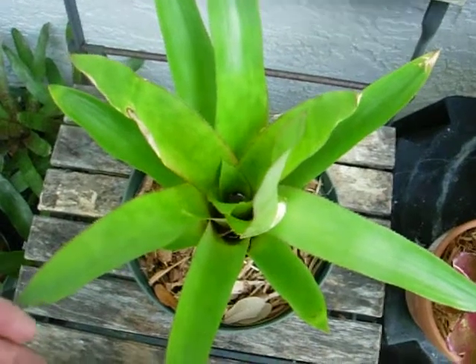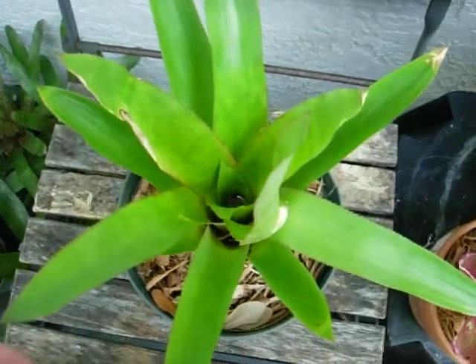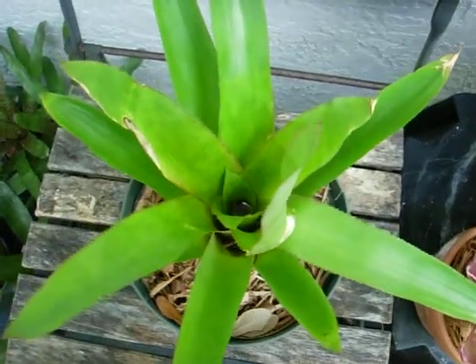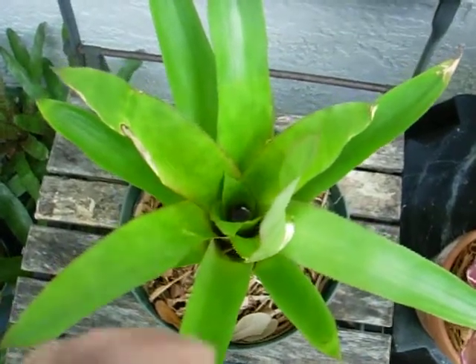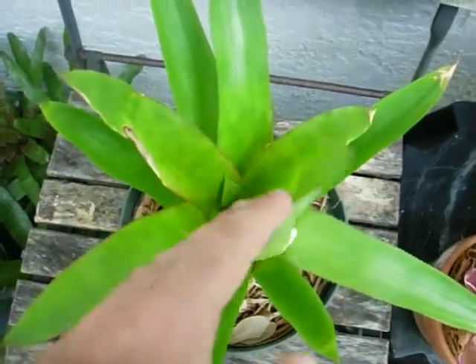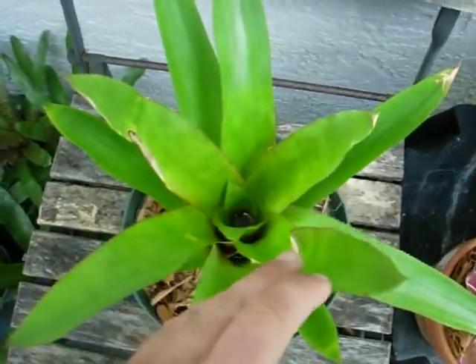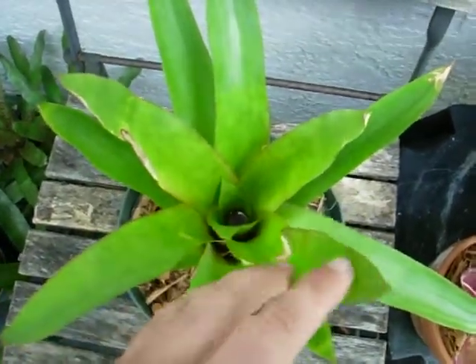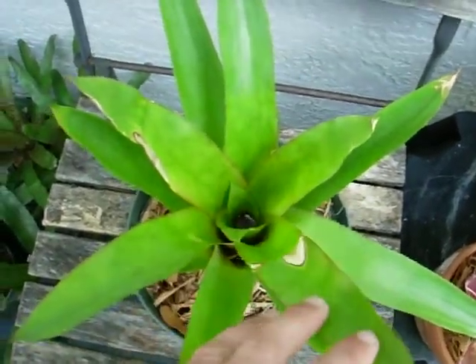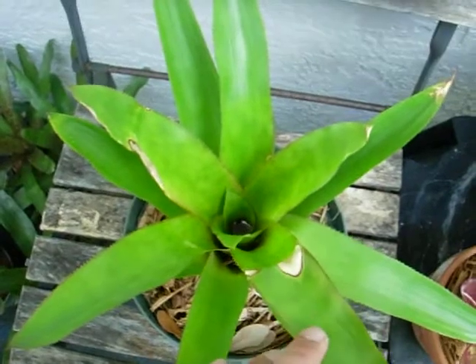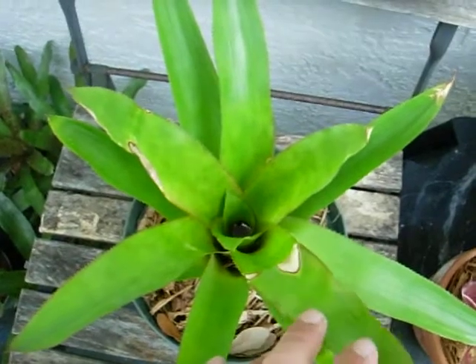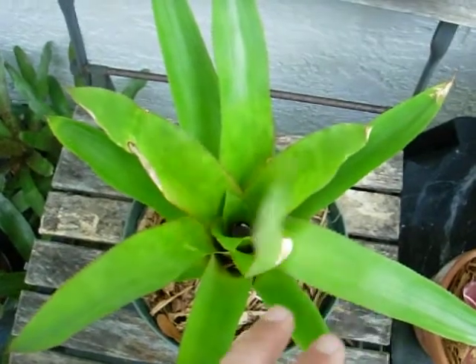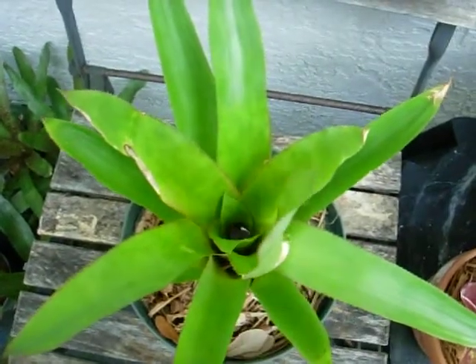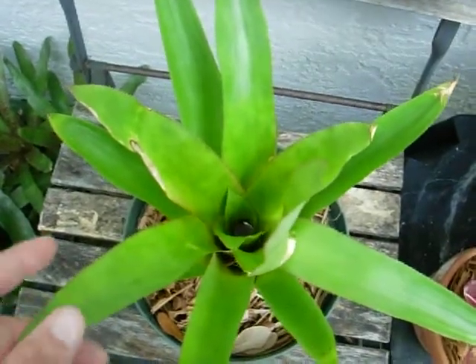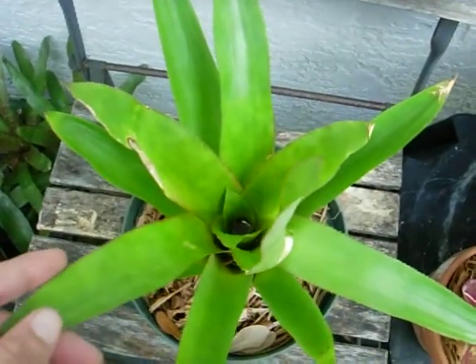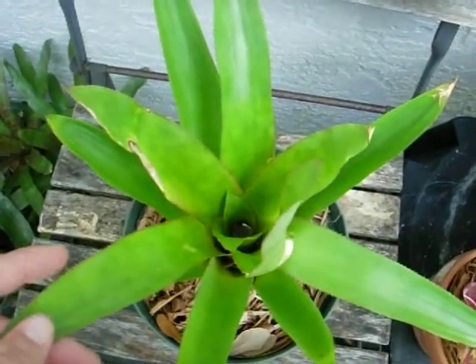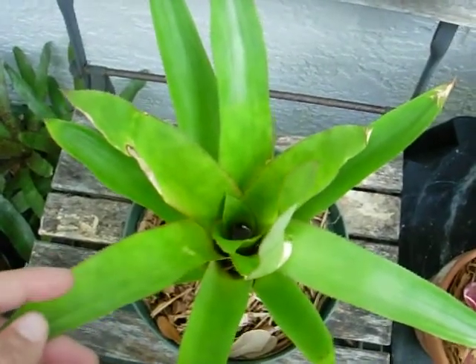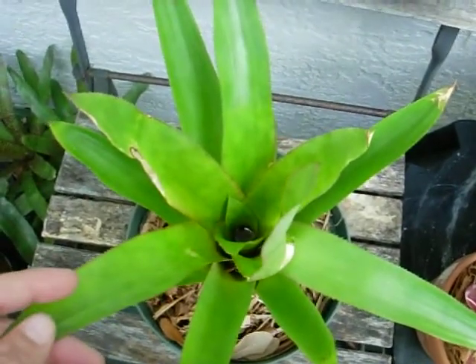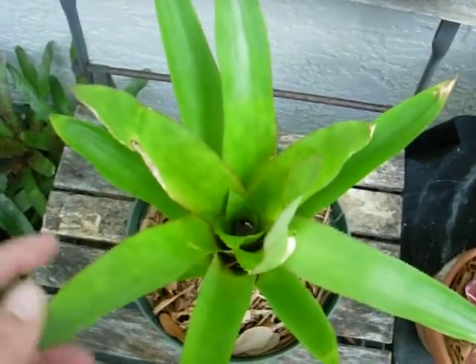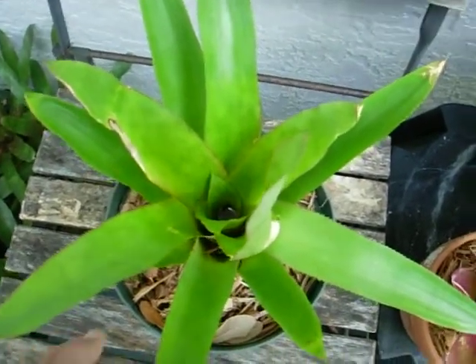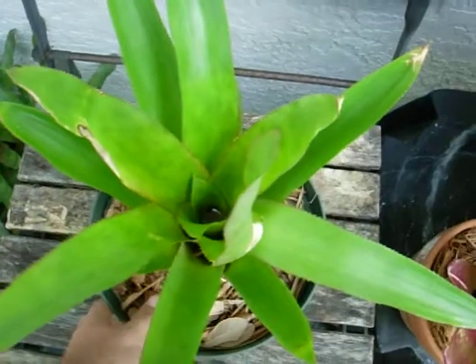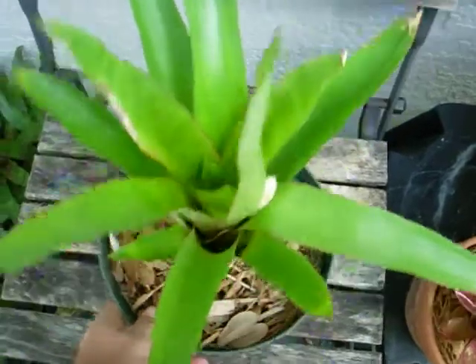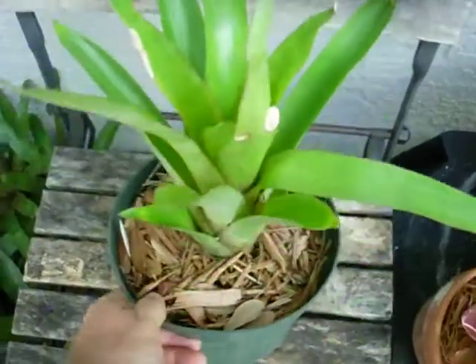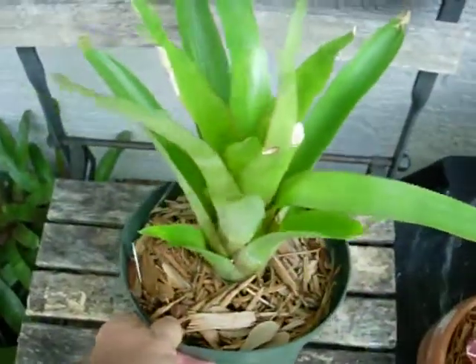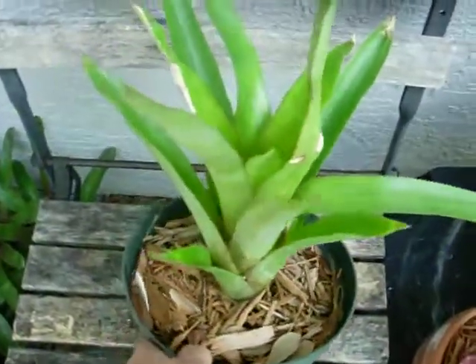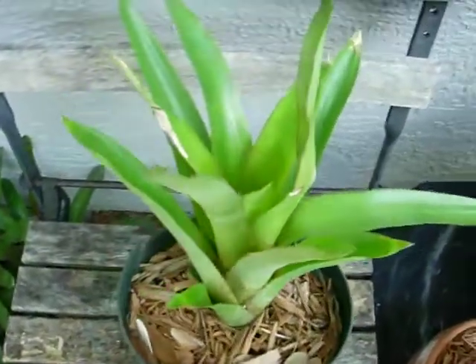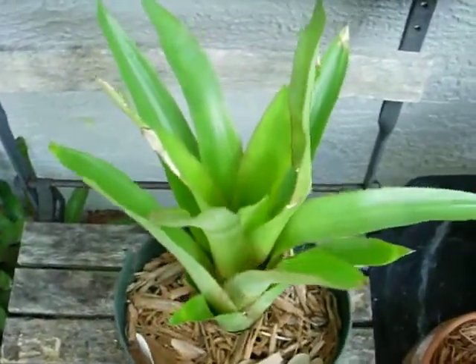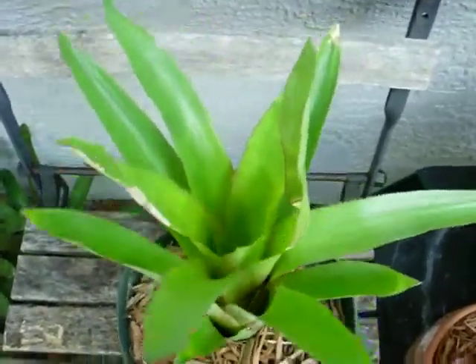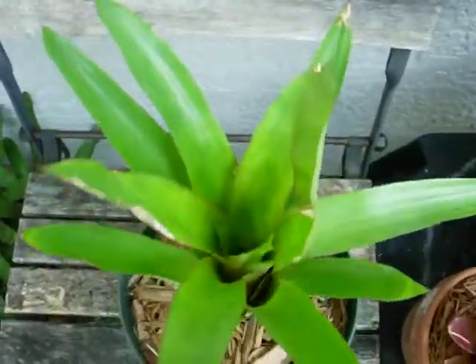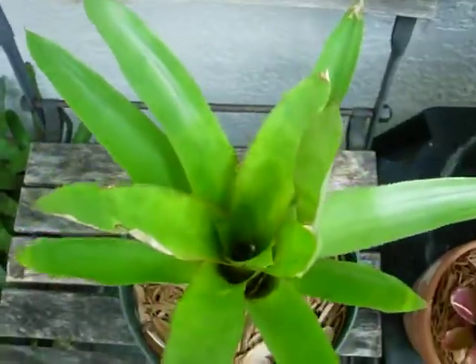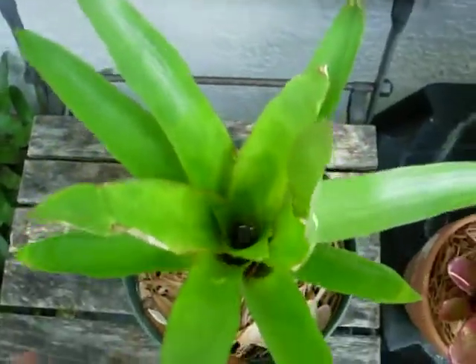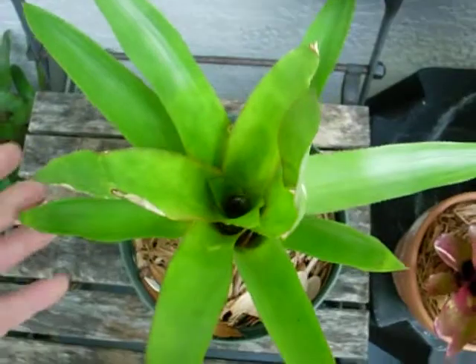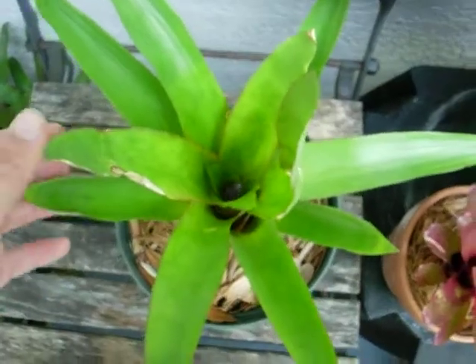Androlipus is a fairly small genus of bromeliads, very closely related to Acmea. They grow to about three to four feet tall. This happens to be Androlipus paradise, which is a locally grown hybrid made right here in Florida.